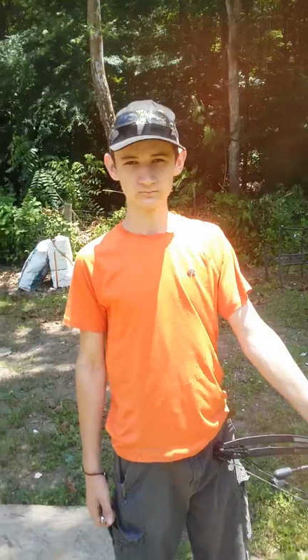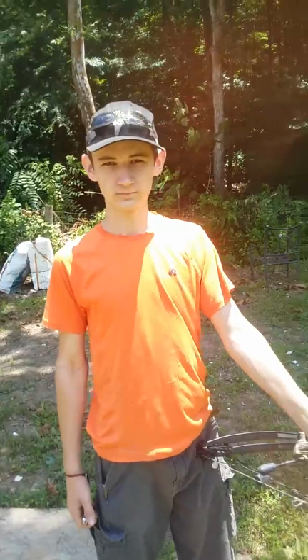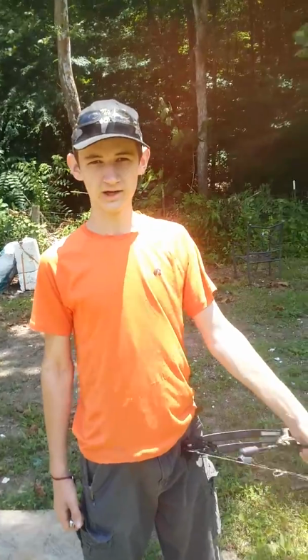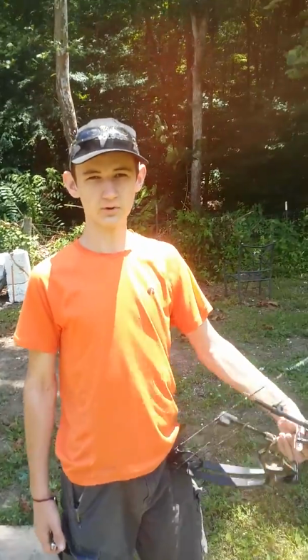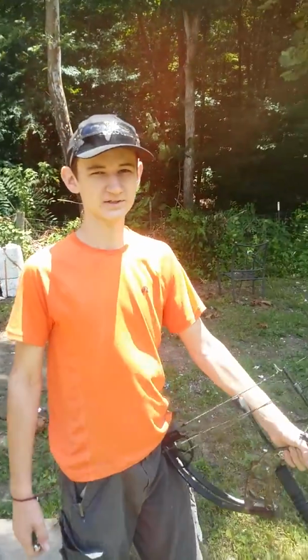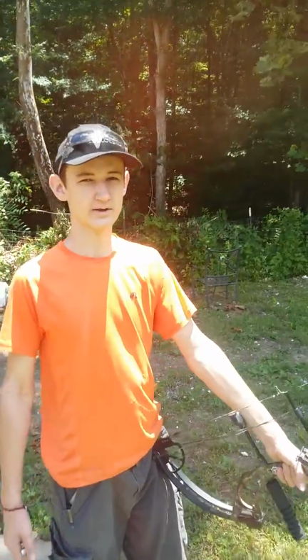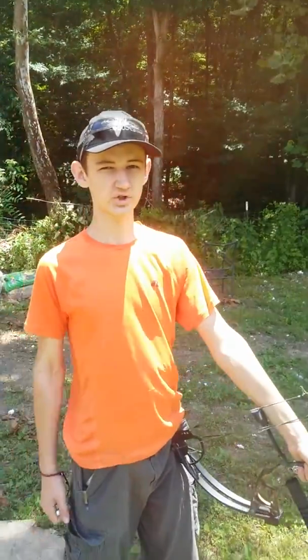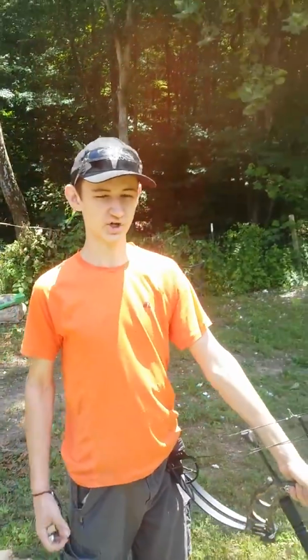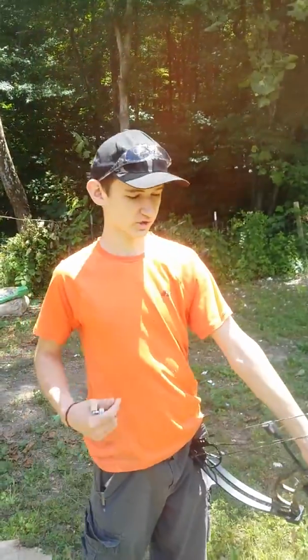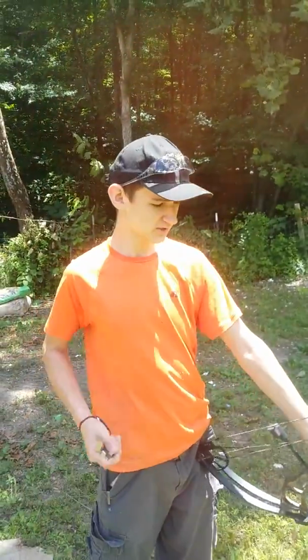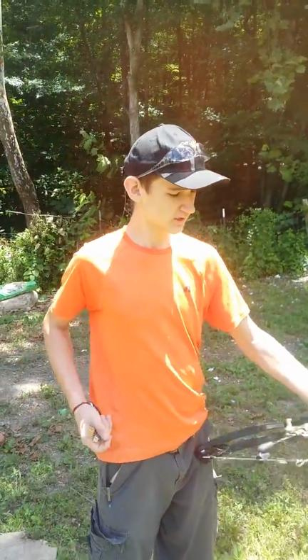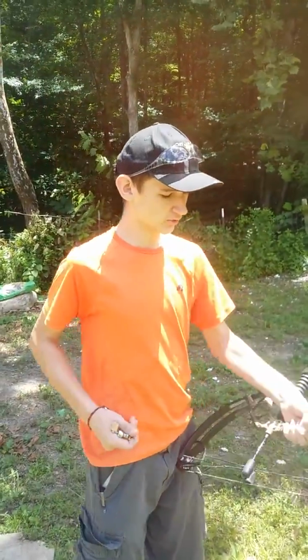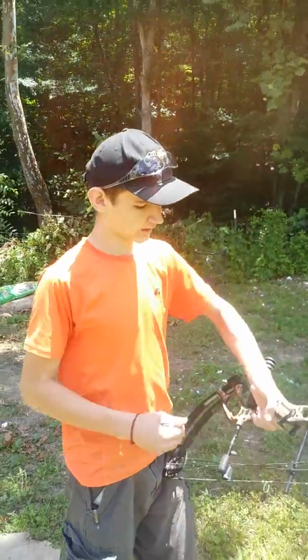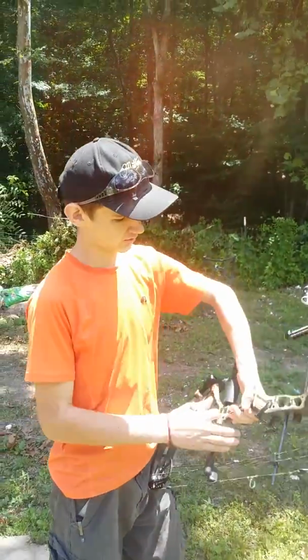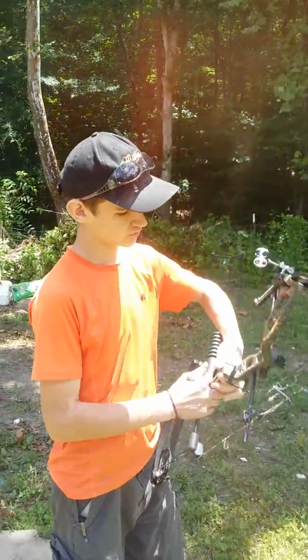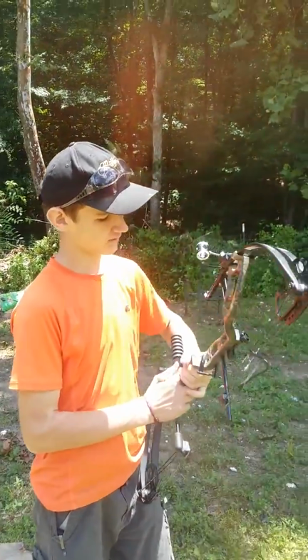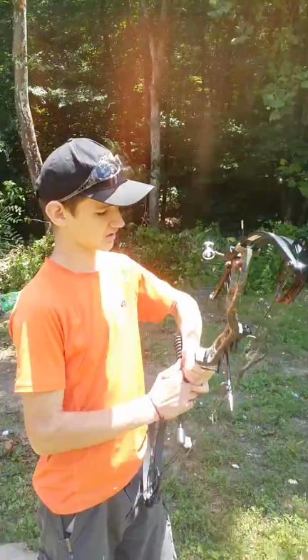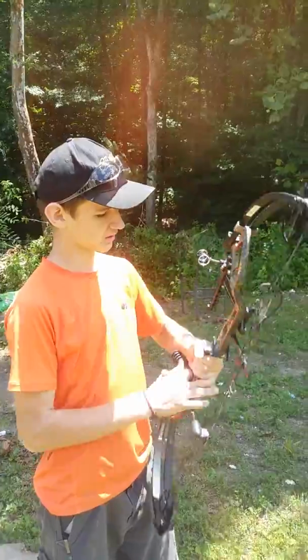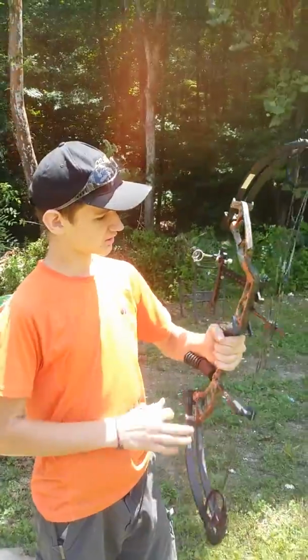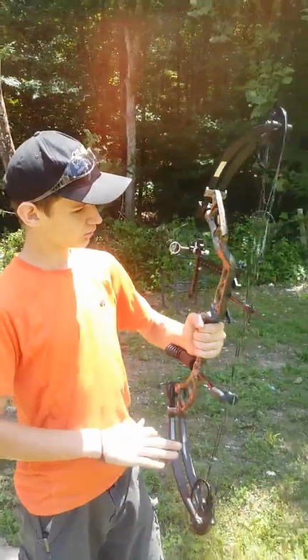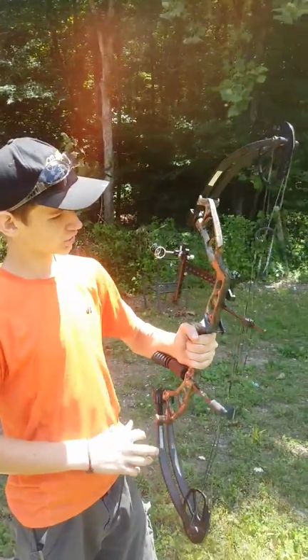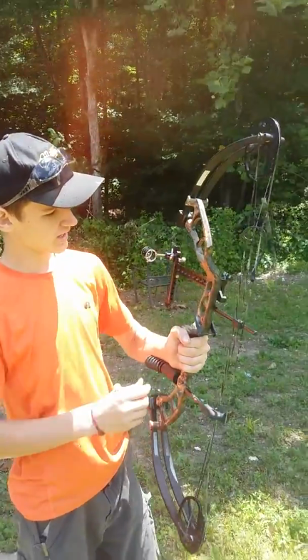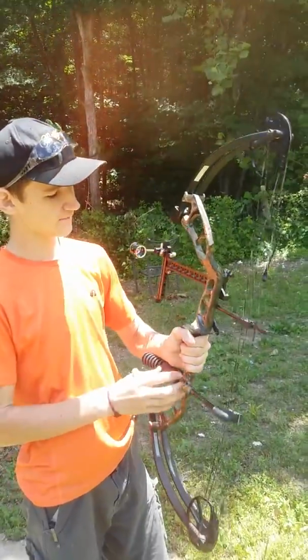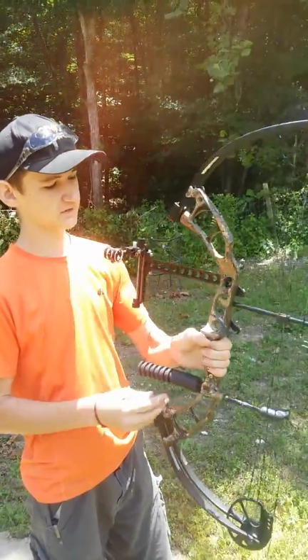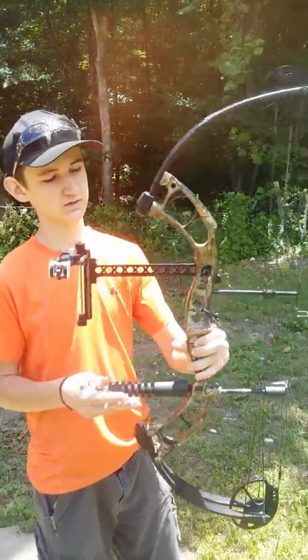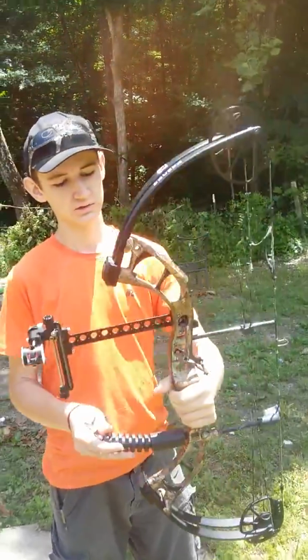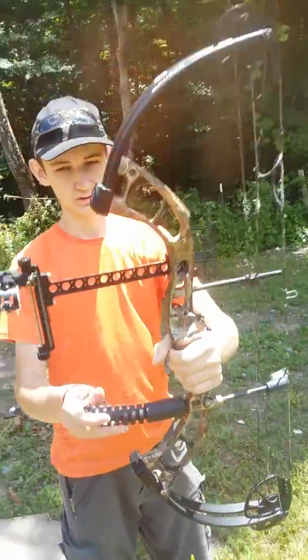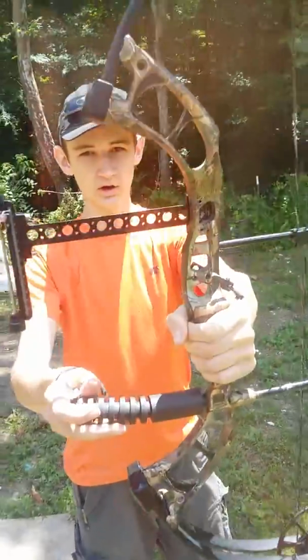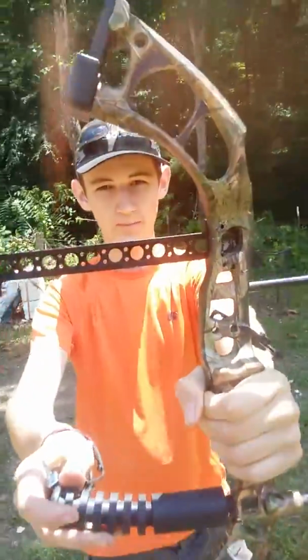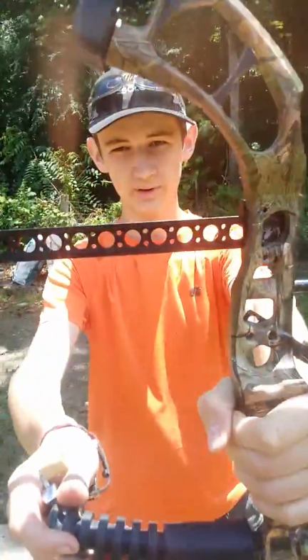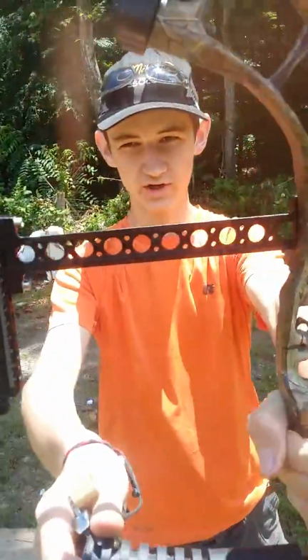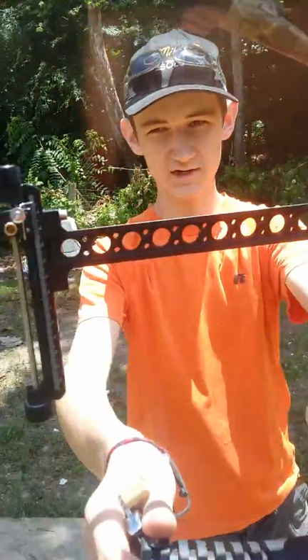Hi guys, welcome back to T8 Archery. I'm General Thompson. Today we're doing a review on the Top Point Archery 8510 compound bow target sight.